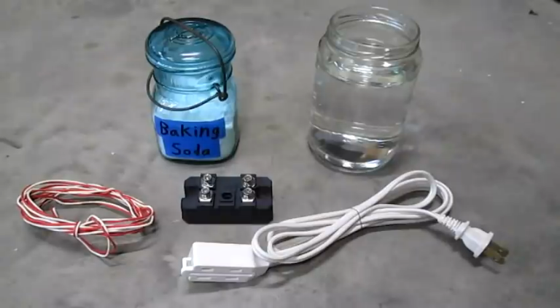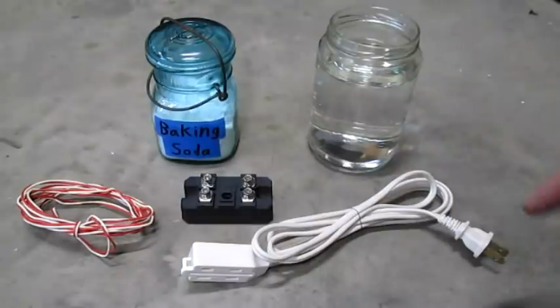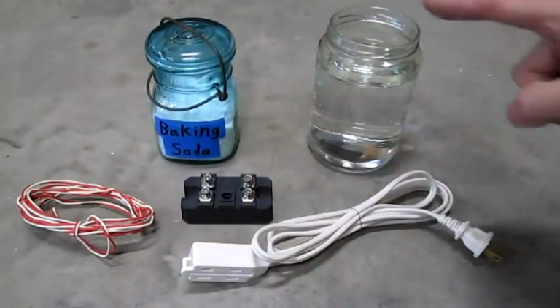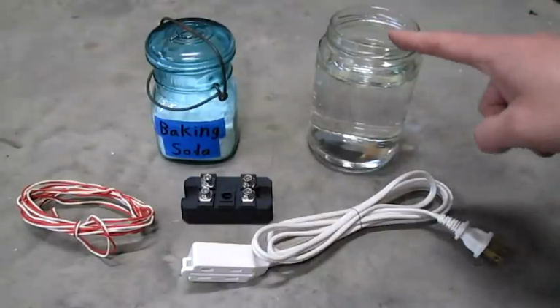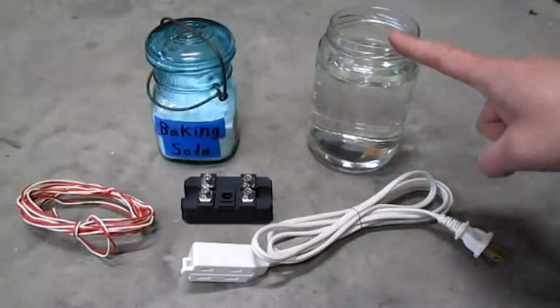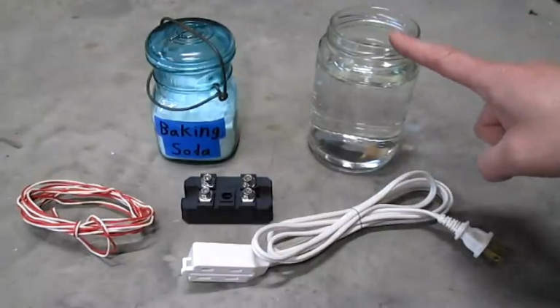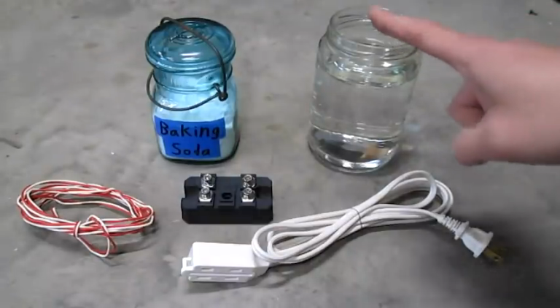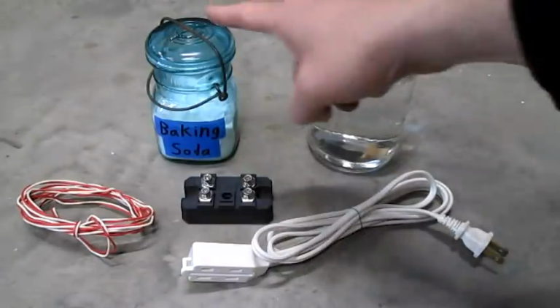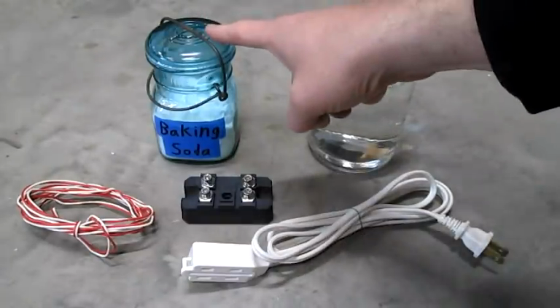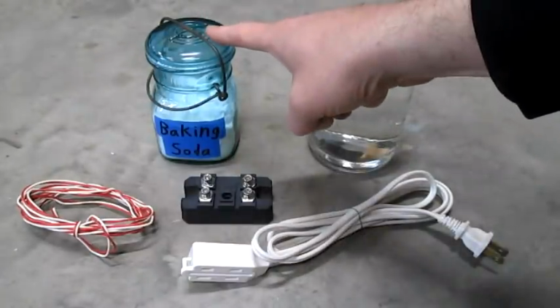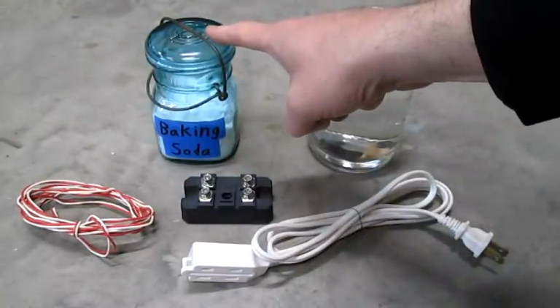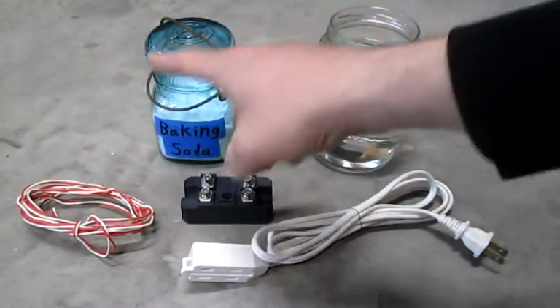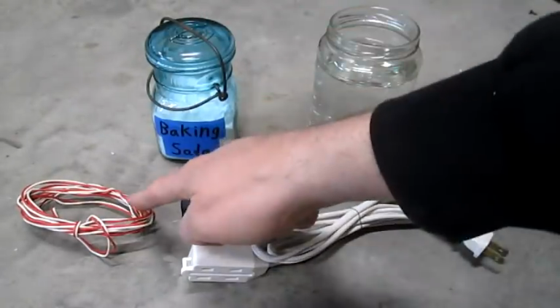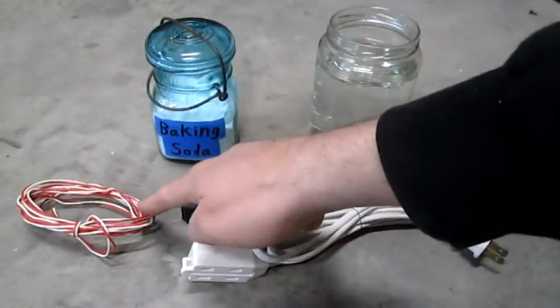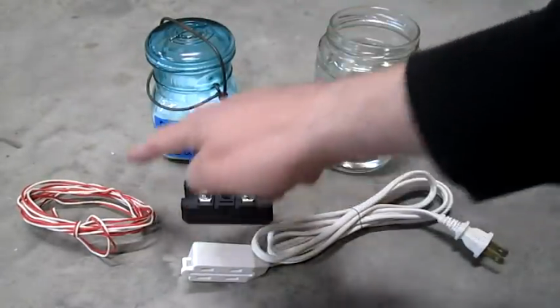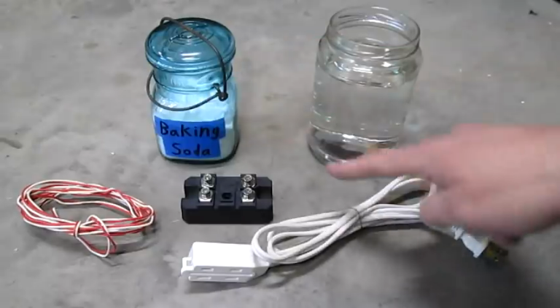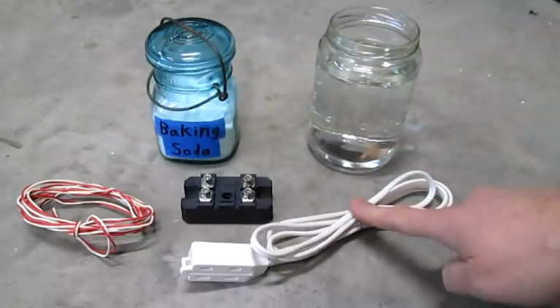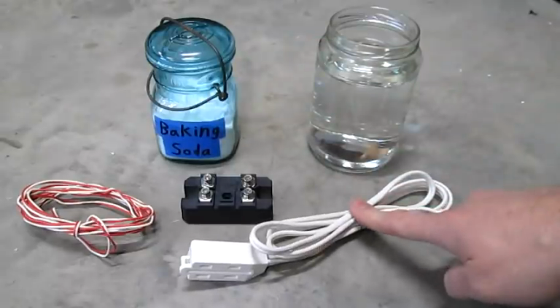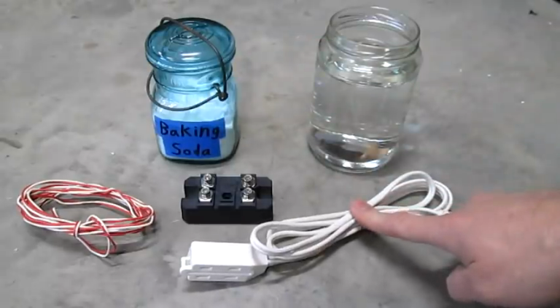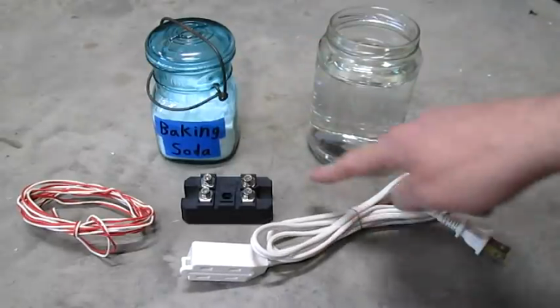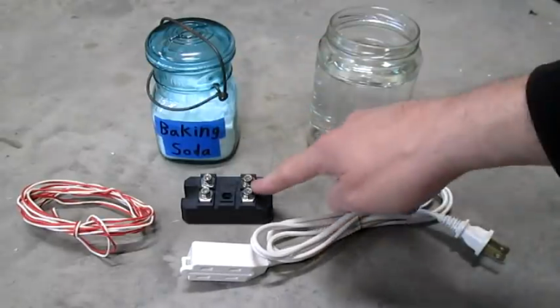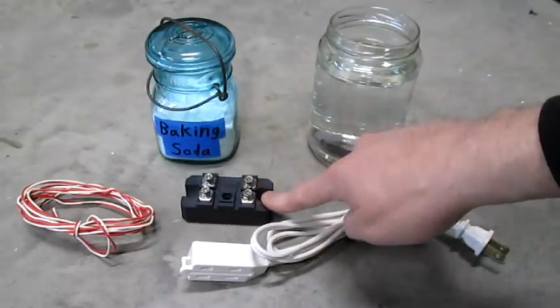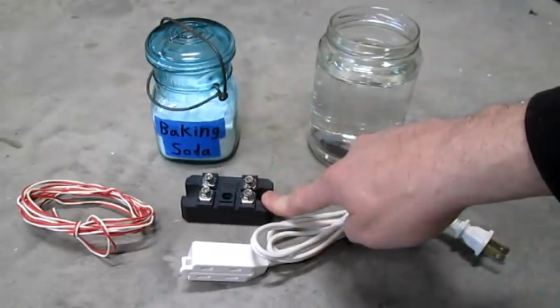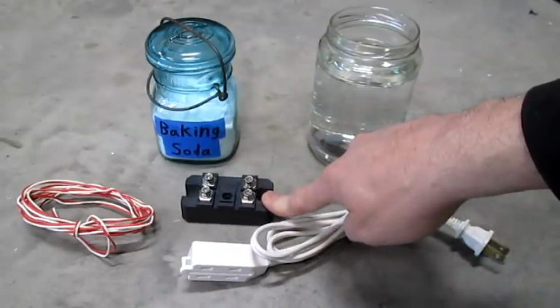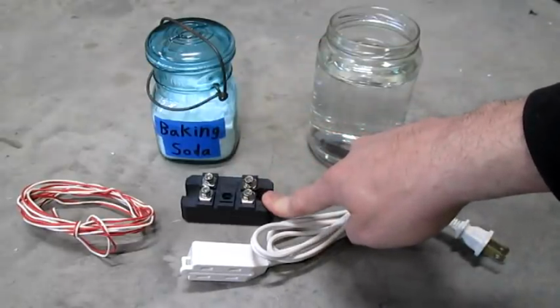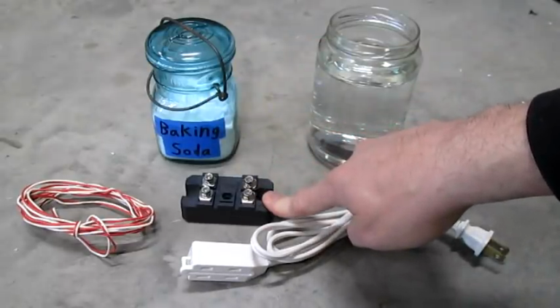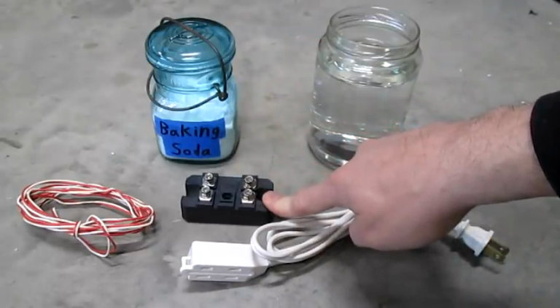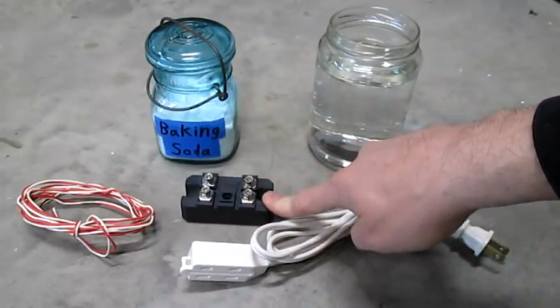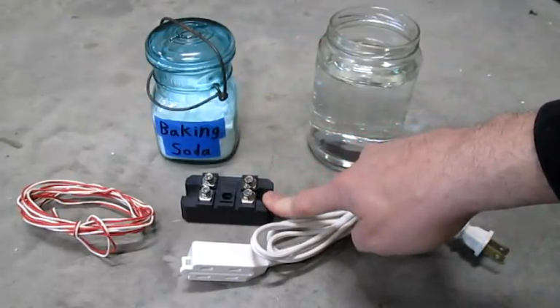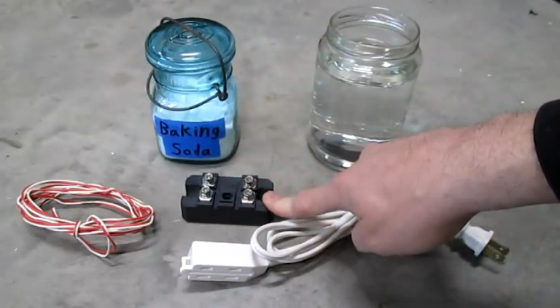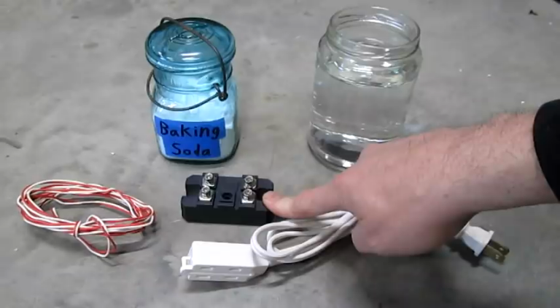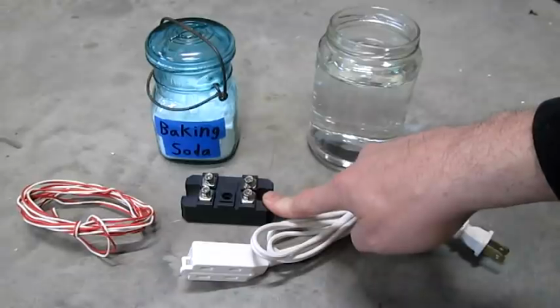In parts, we'll need a container of warm water, baking soda, some wire, an extension cord, and a full wave rectifier. These are available for about $6 on Amazon.